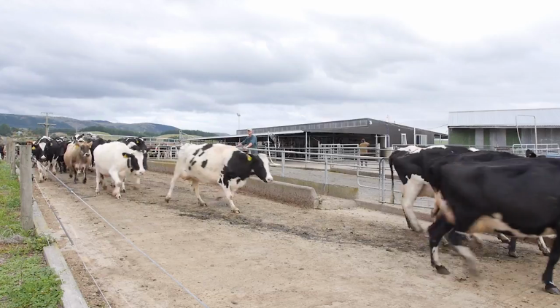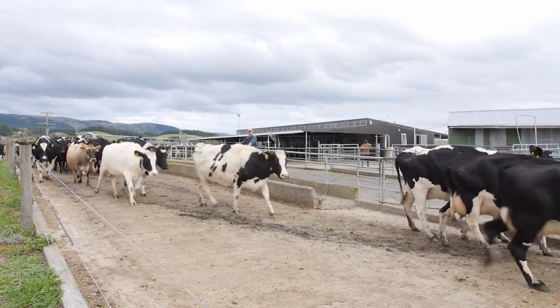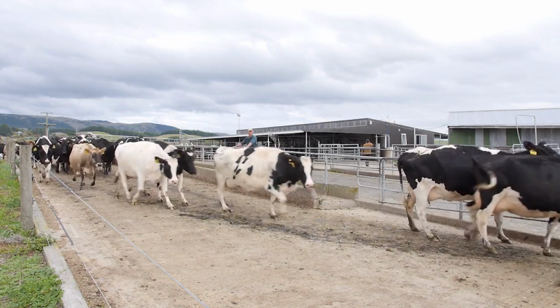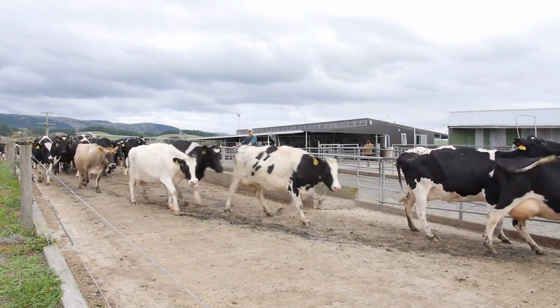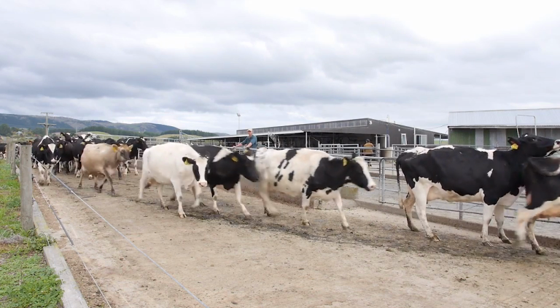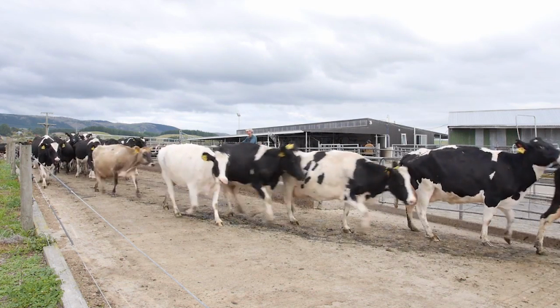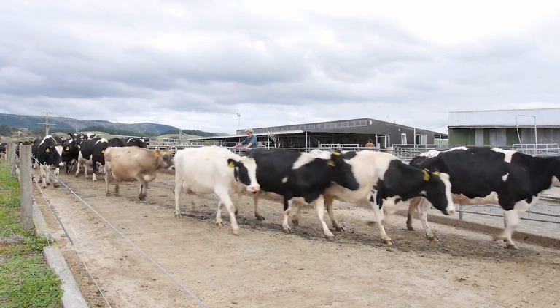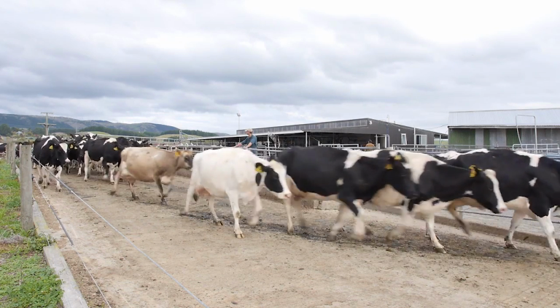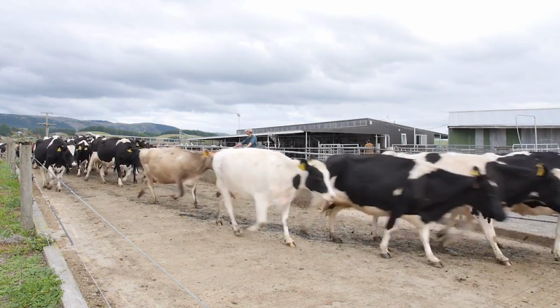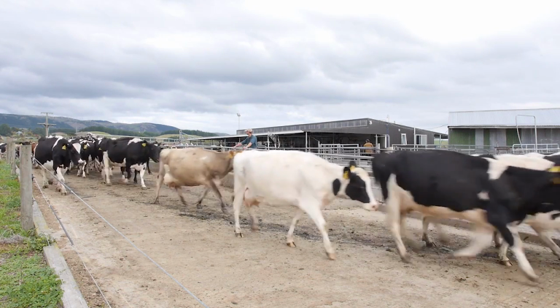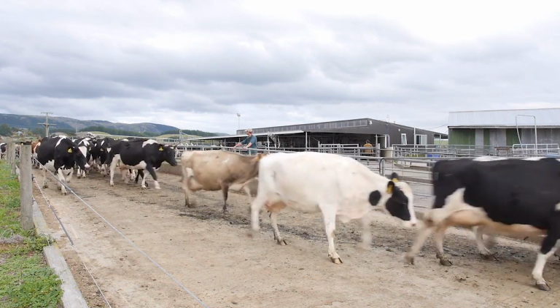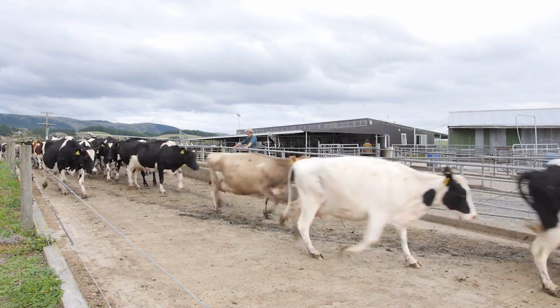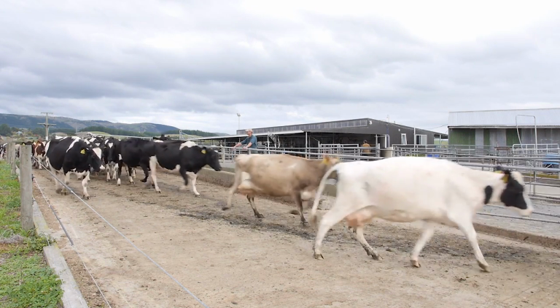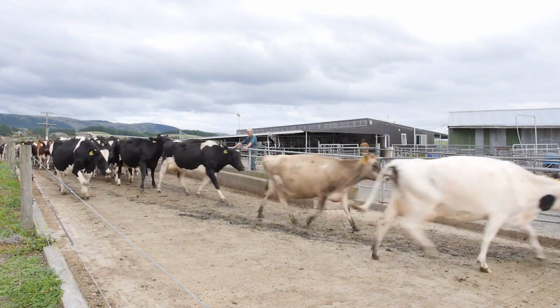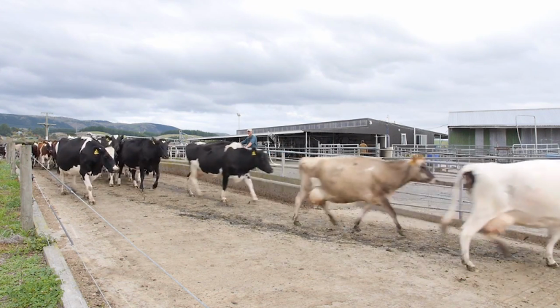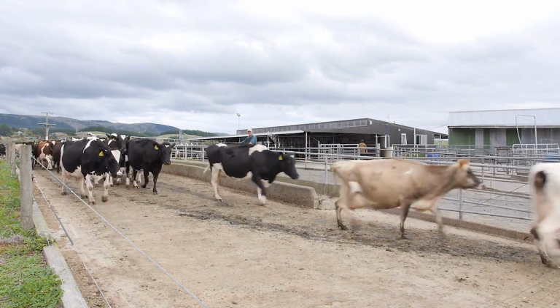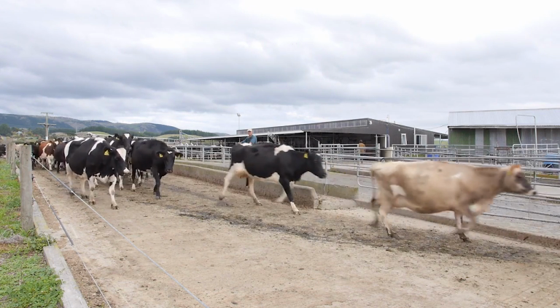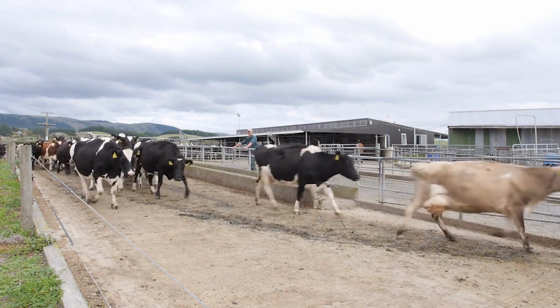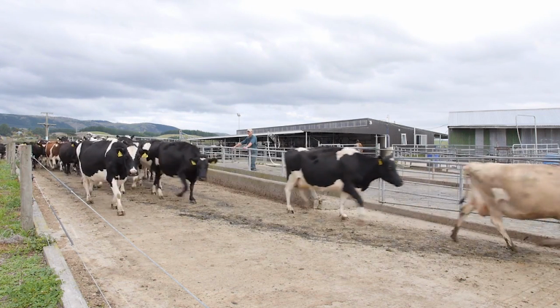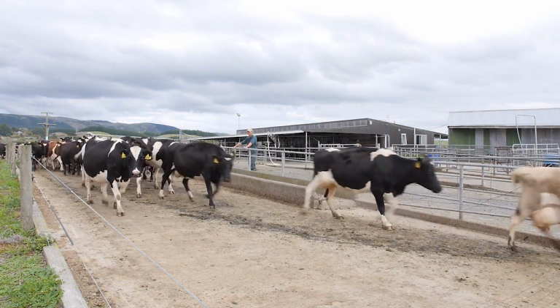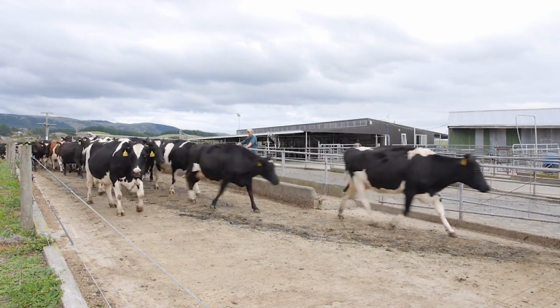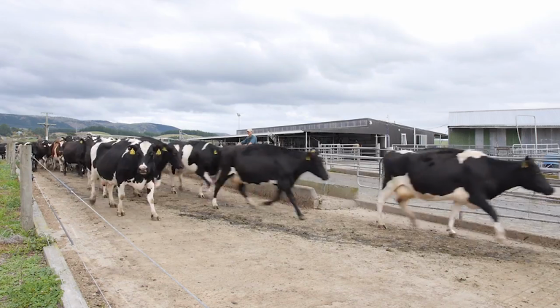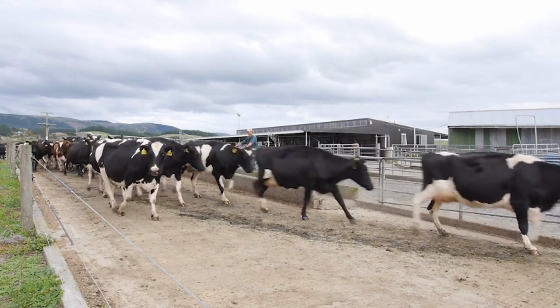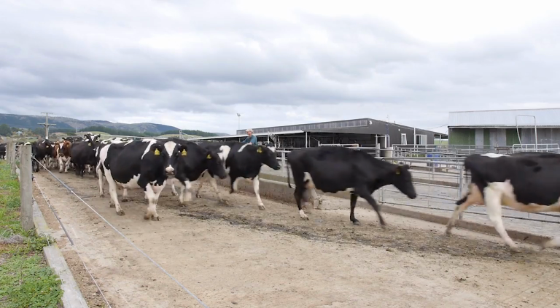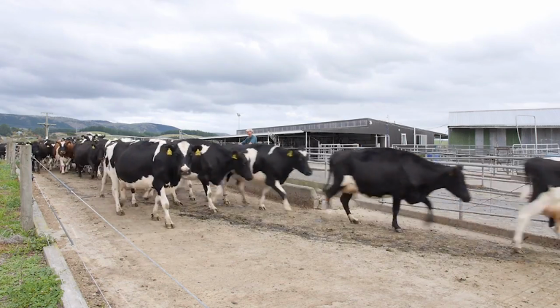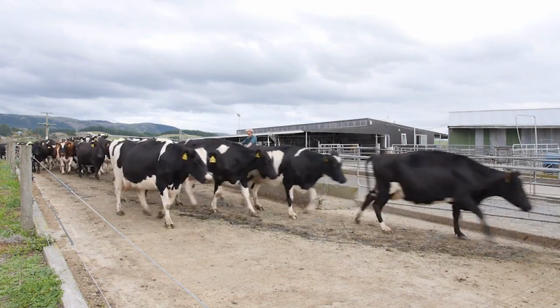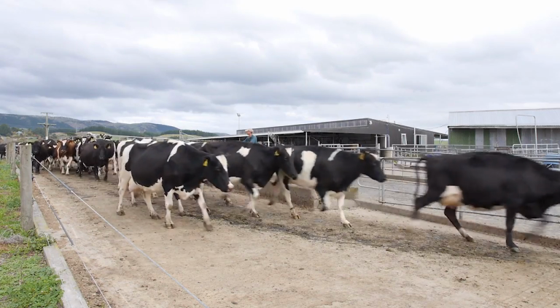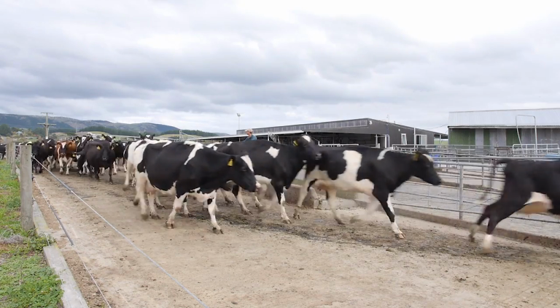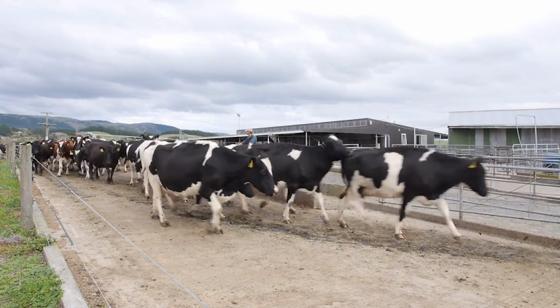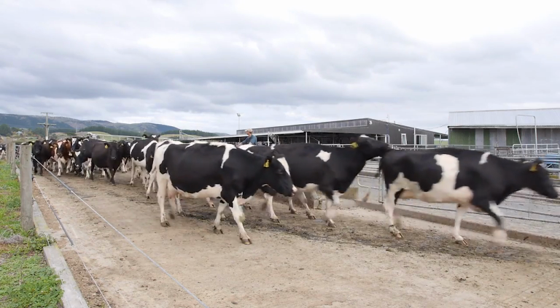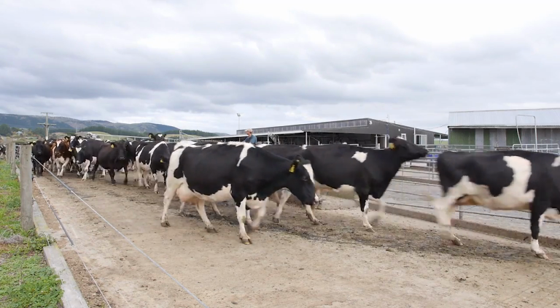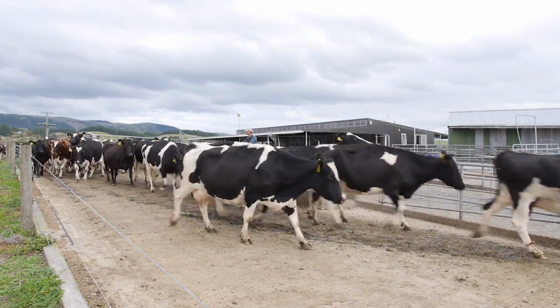These products enable us to get magnesium into the cows pre-calving efficiently and urea fertilizer onto the paddocks to maximise grass growth.